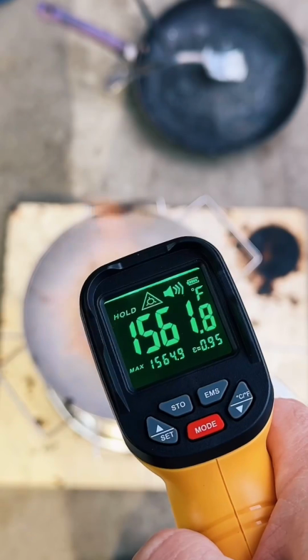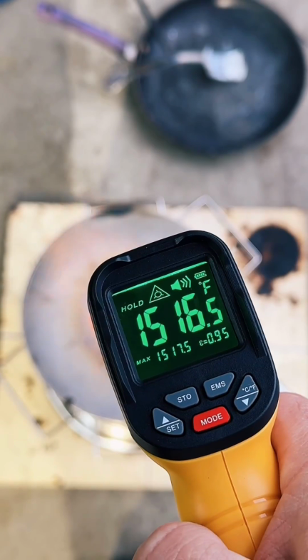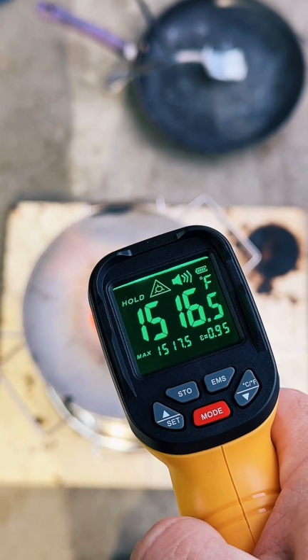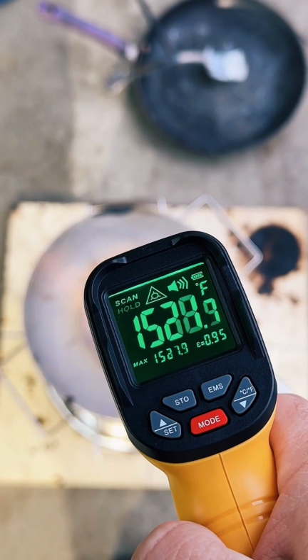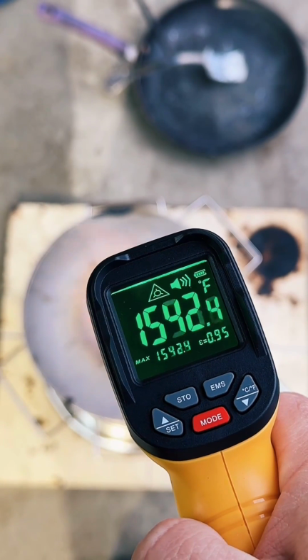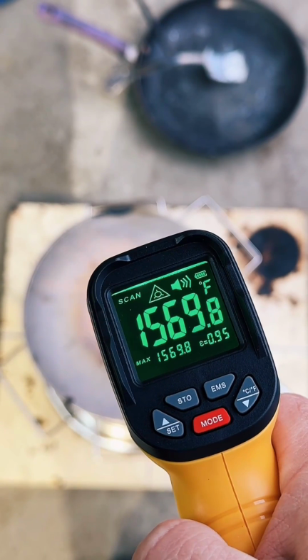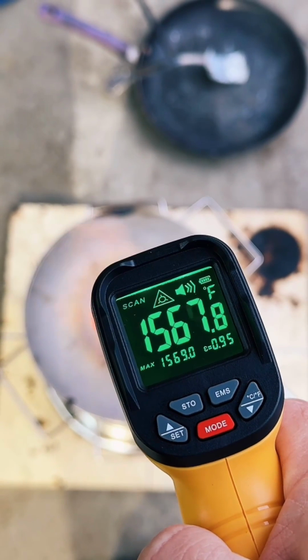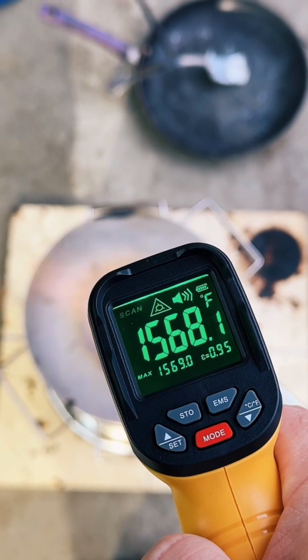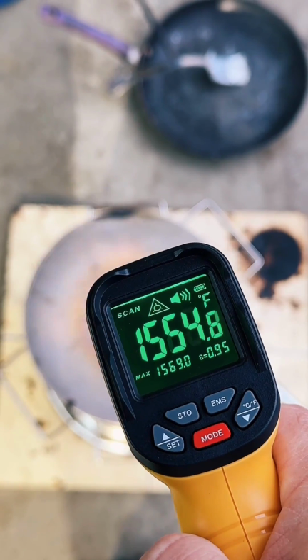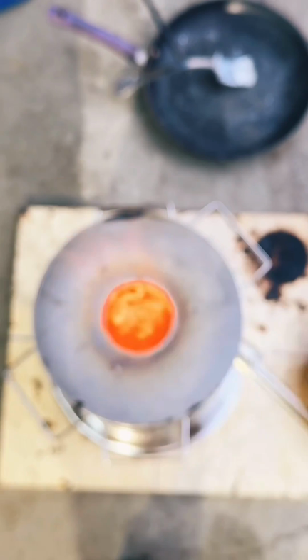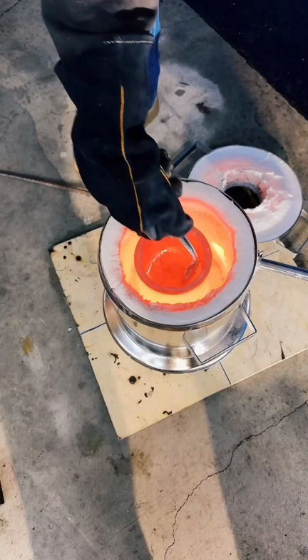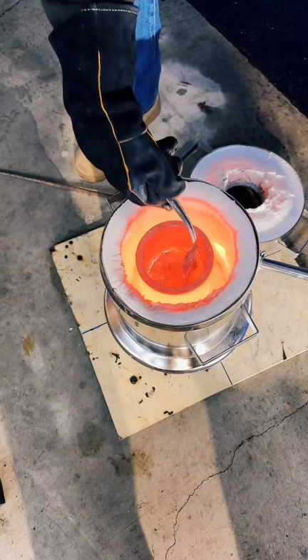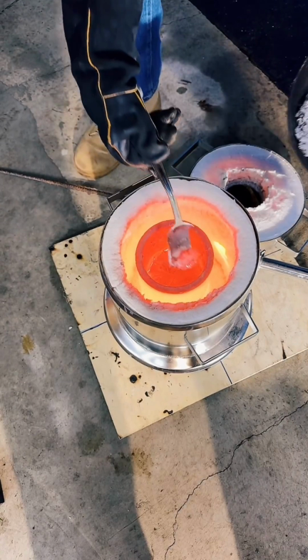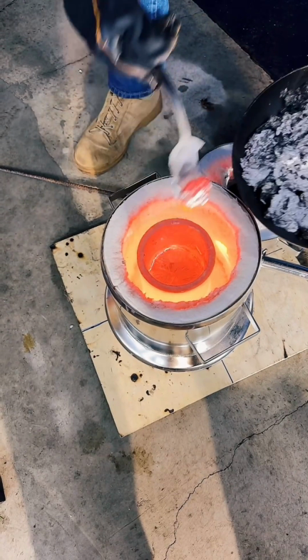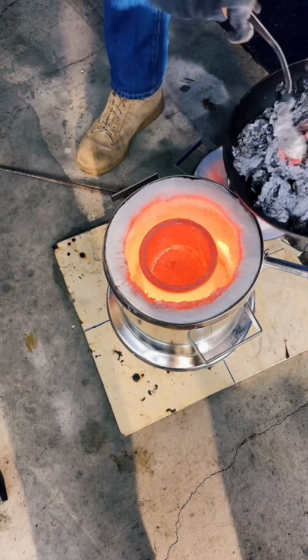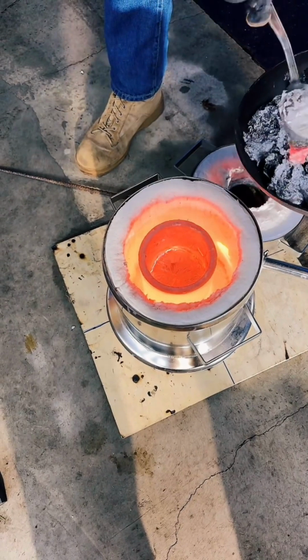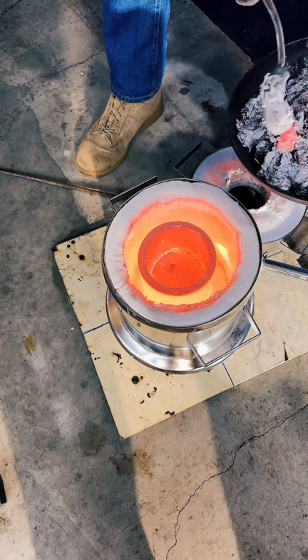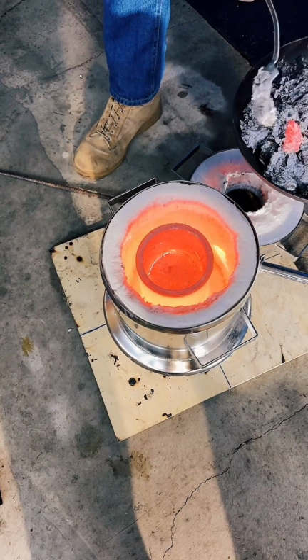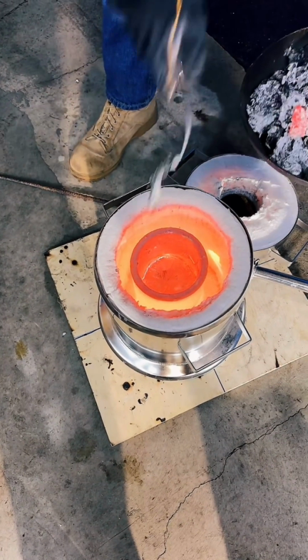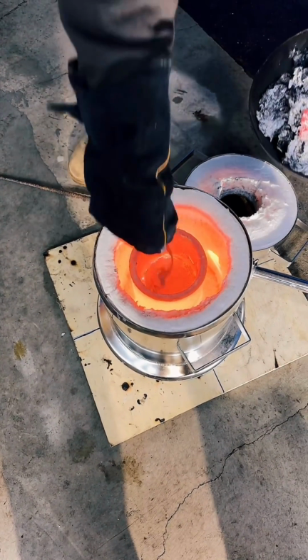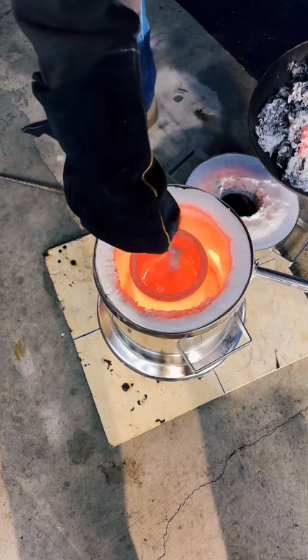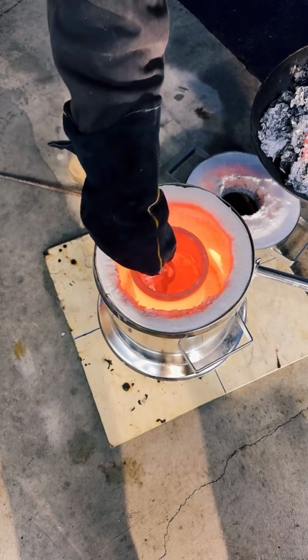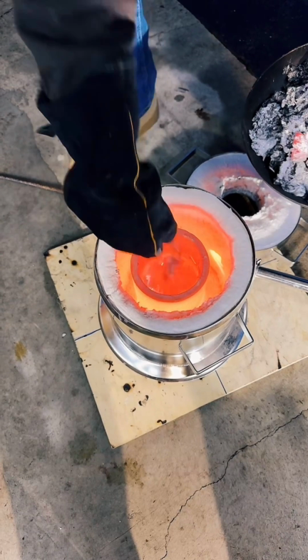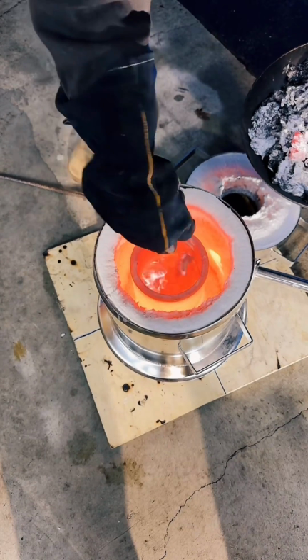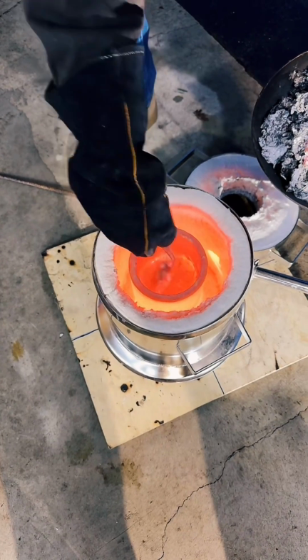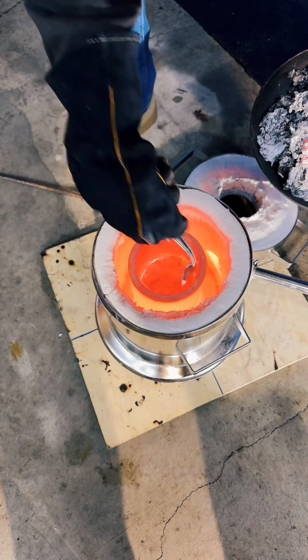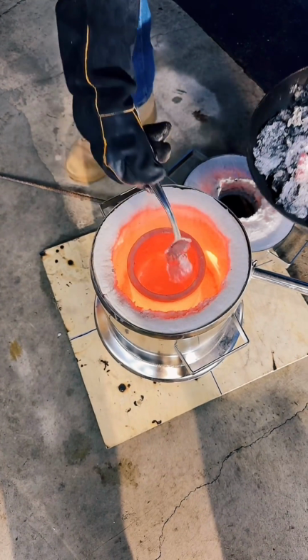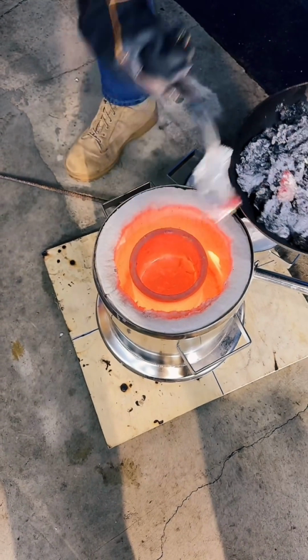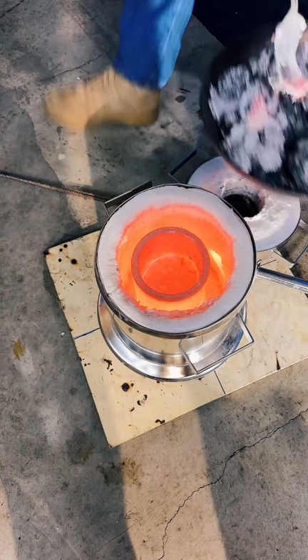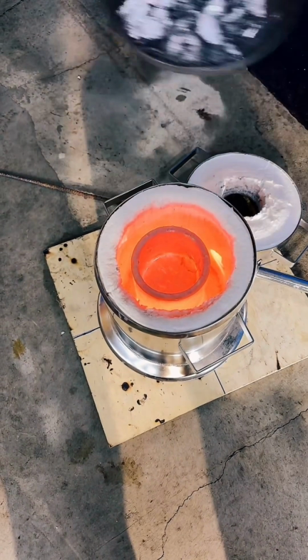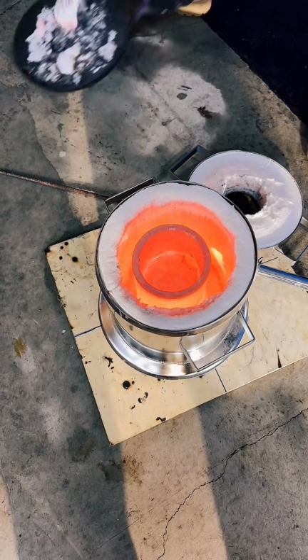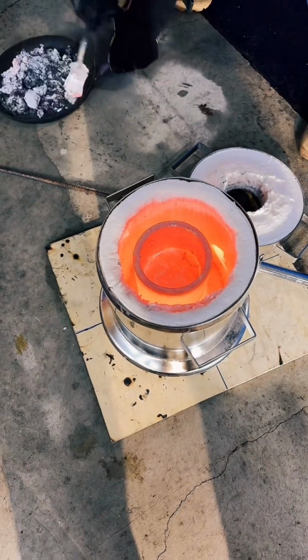It's really important to keep an eye on the temperature as it can quickly go above 1220 degrees. Next, we start taking the dross off the top, which exposes the molten aluminum underneath. Dross is the impurities and oxidization from the melting process.